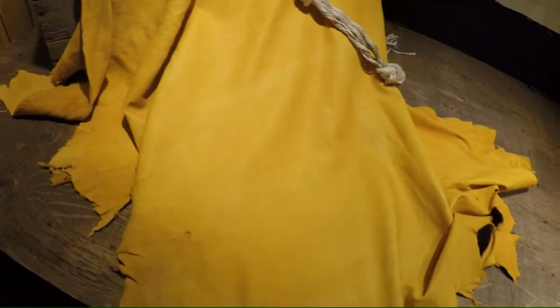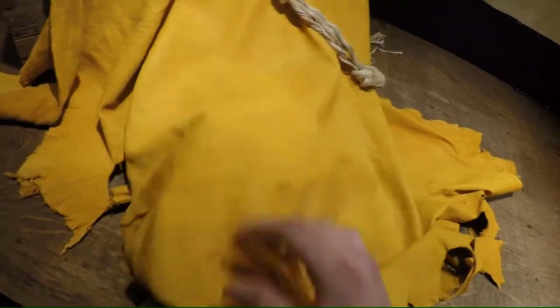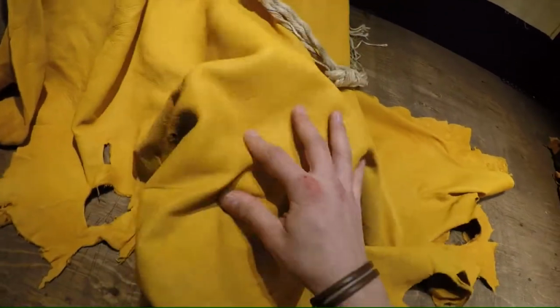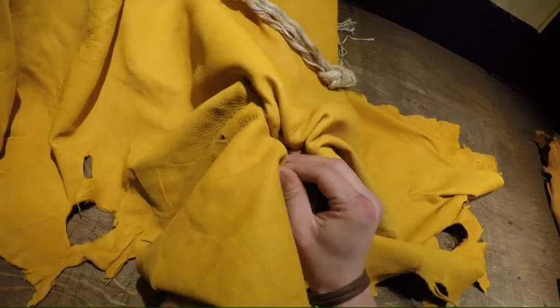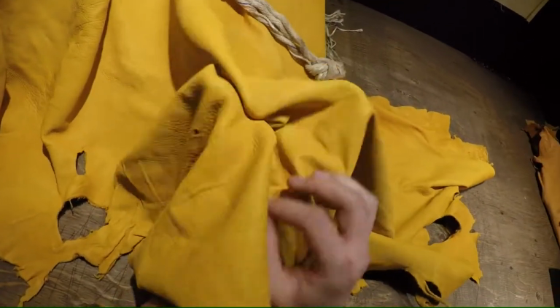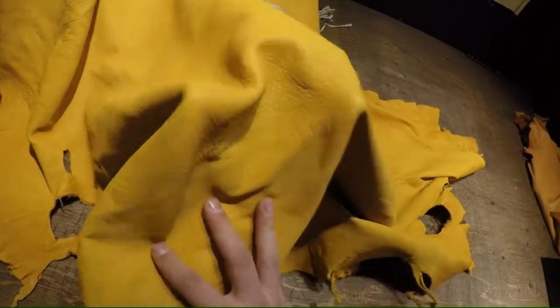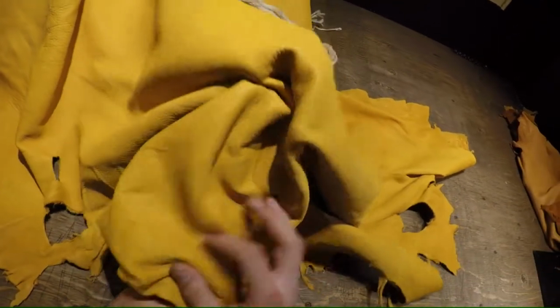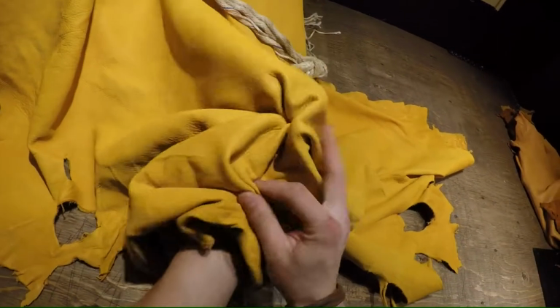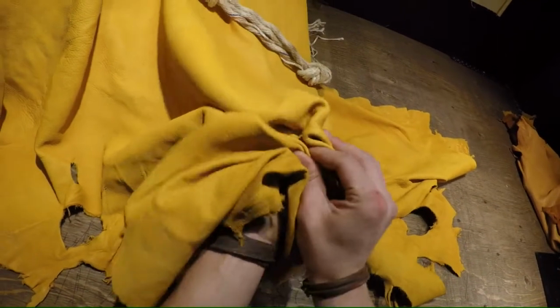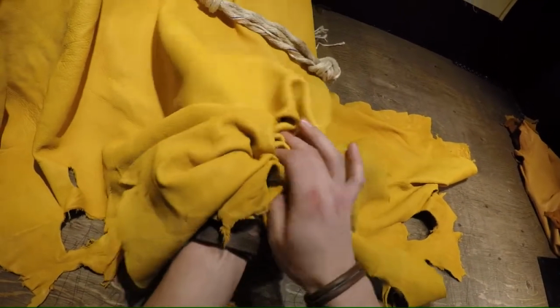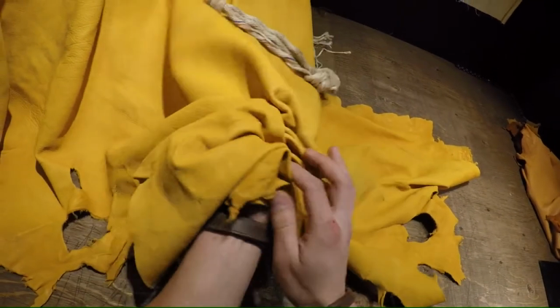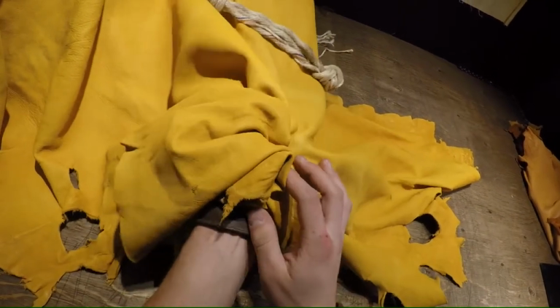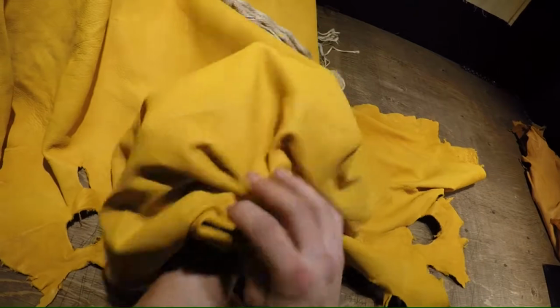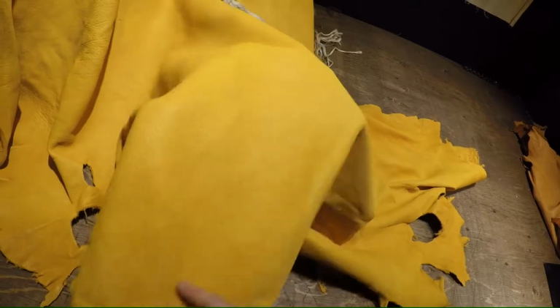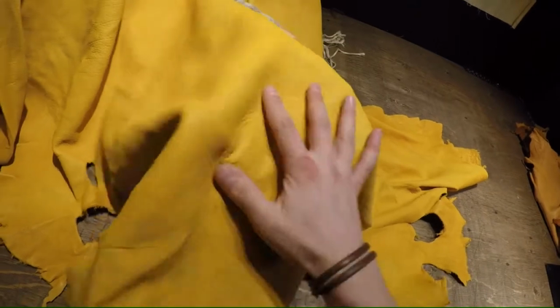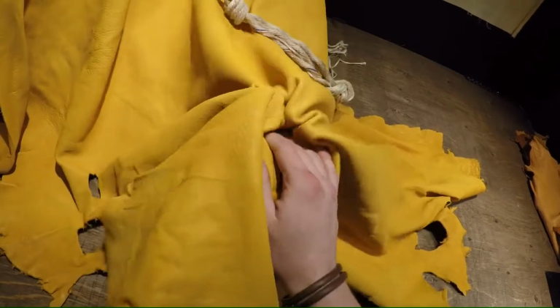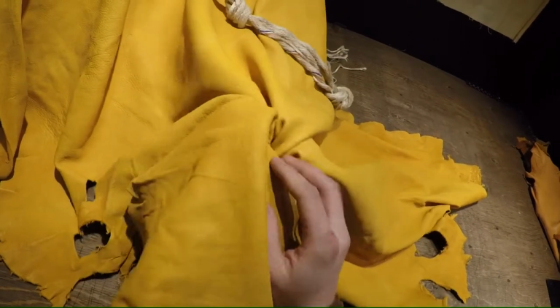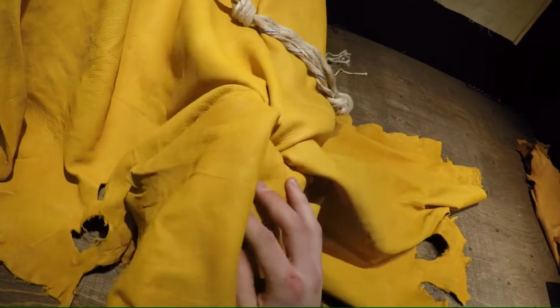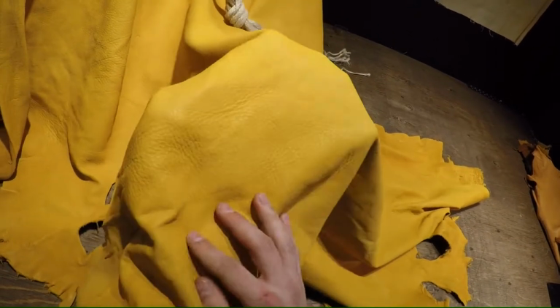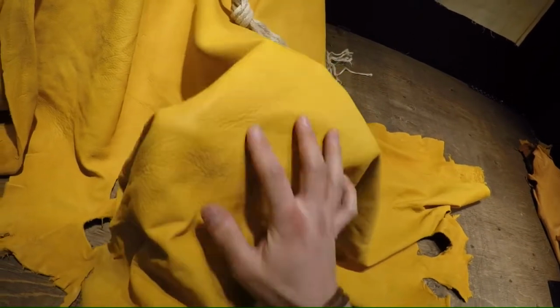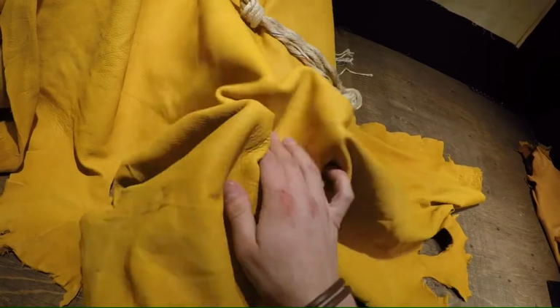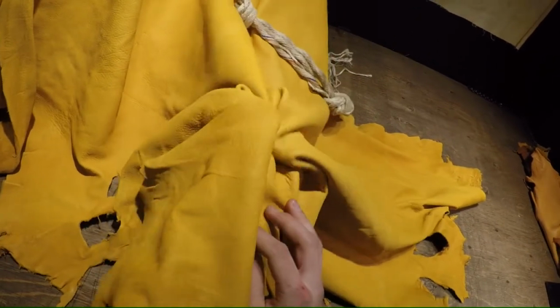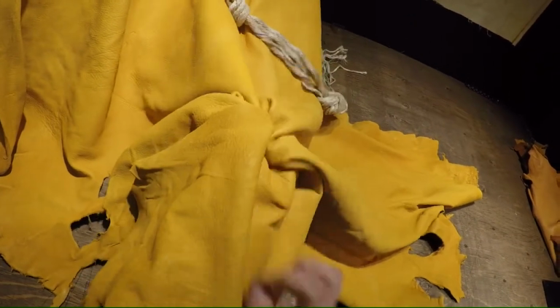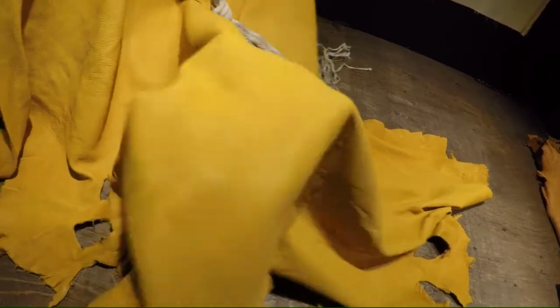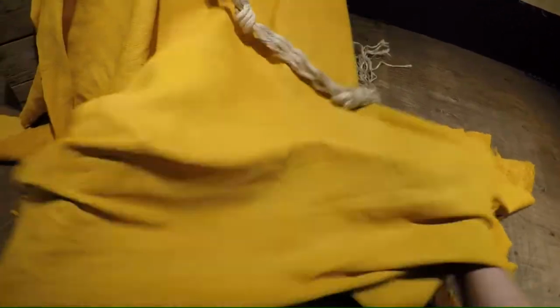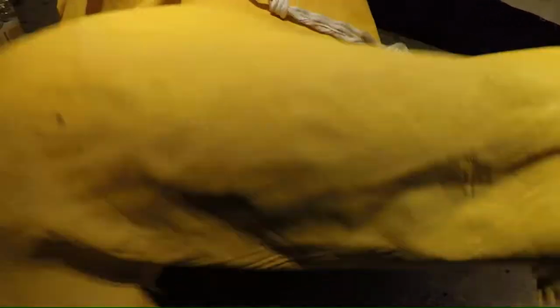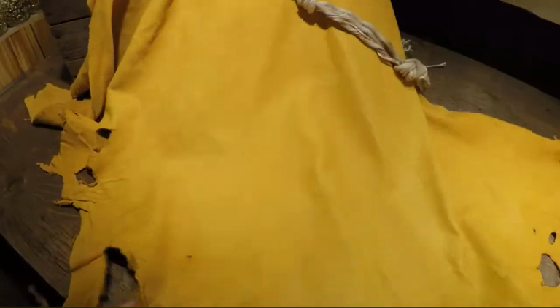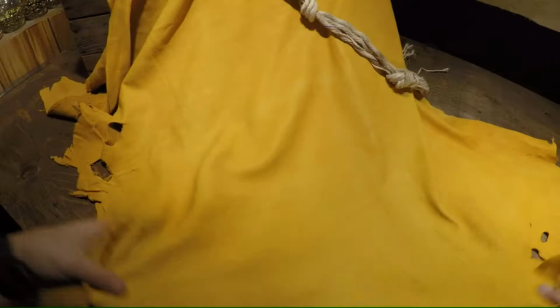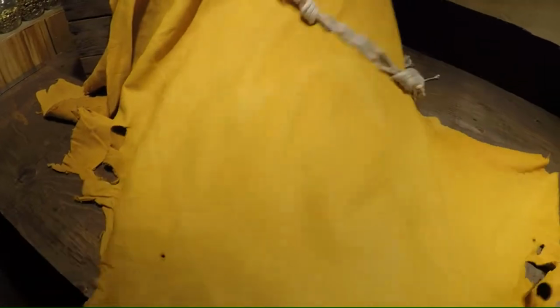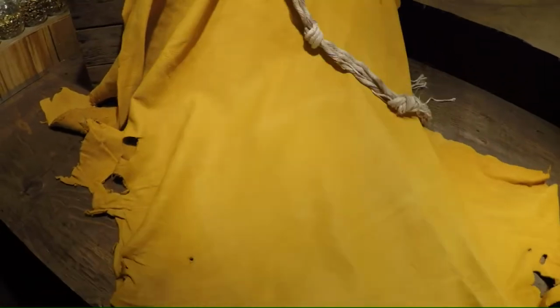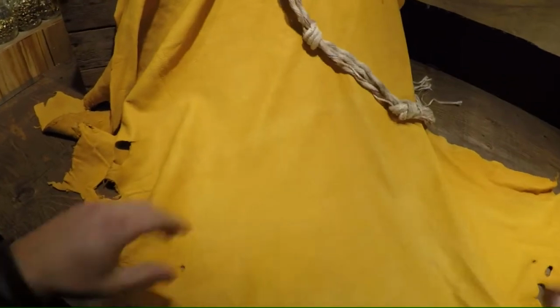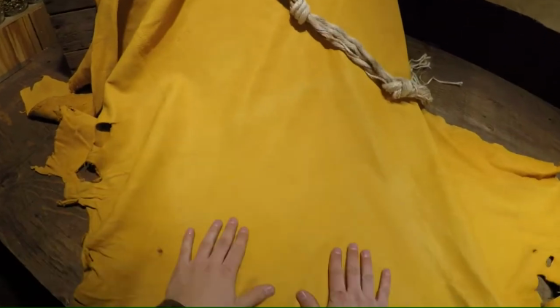It's almost spongy to the touch and just very workable. So like I said, this is the Golden Elk — if you guys have any questions, feel free to reach out and we'll talk to you in a bit.